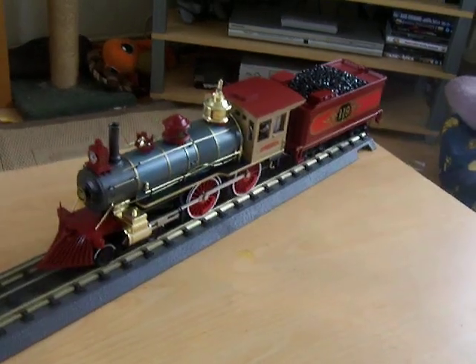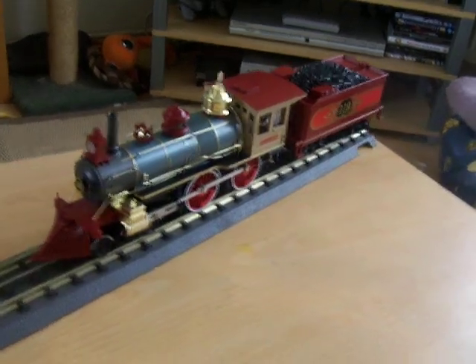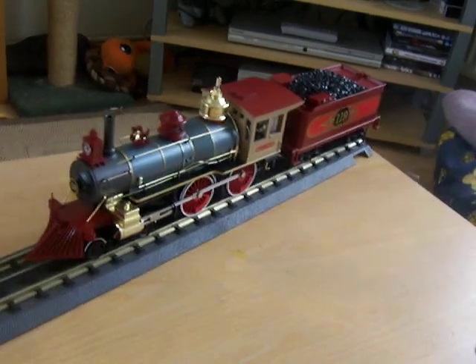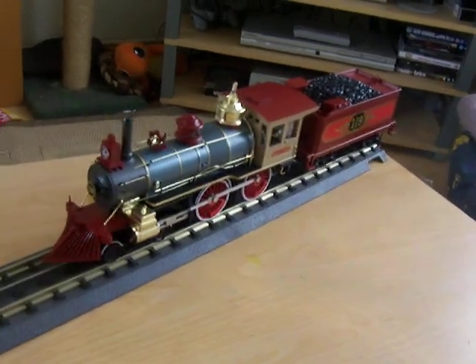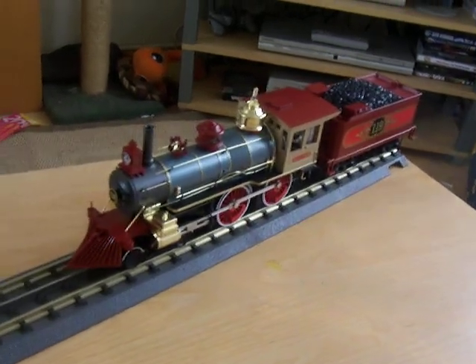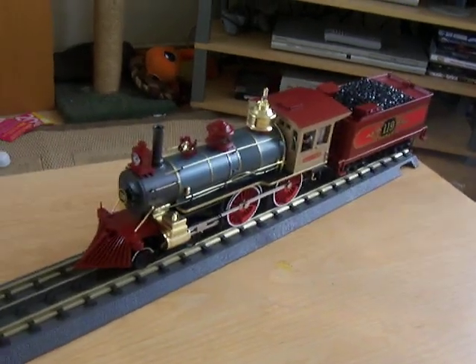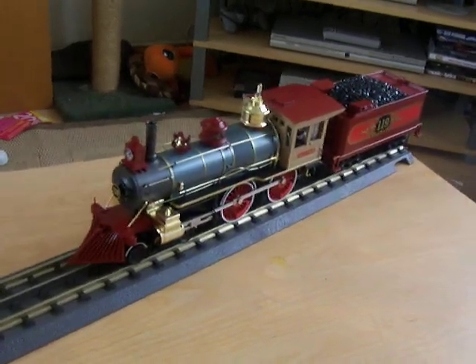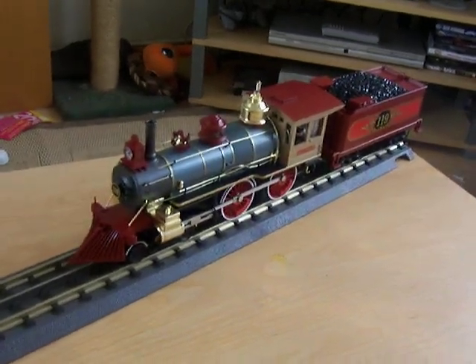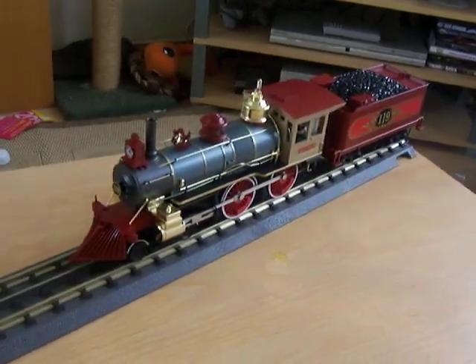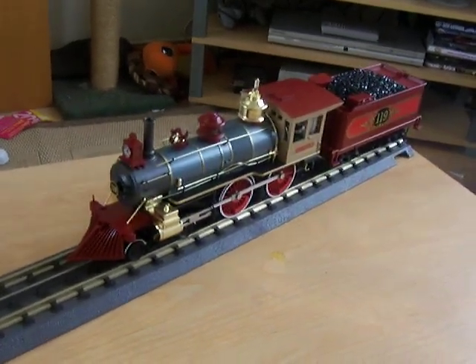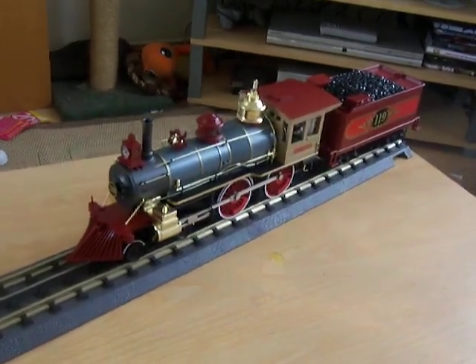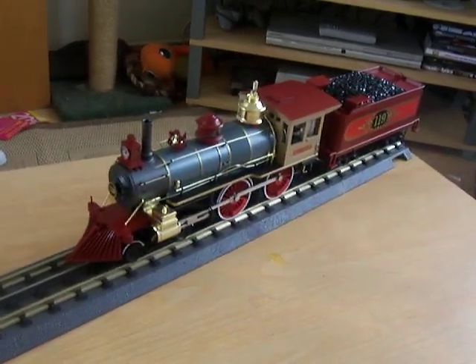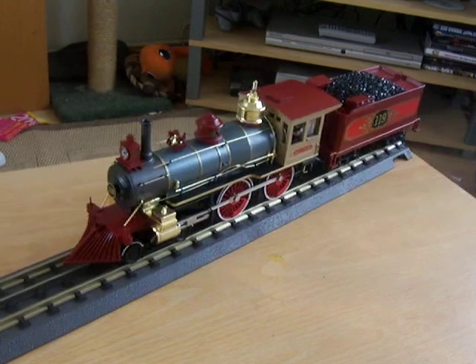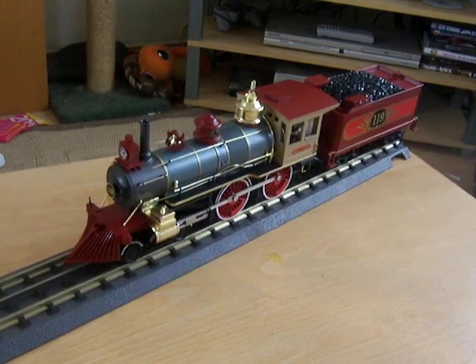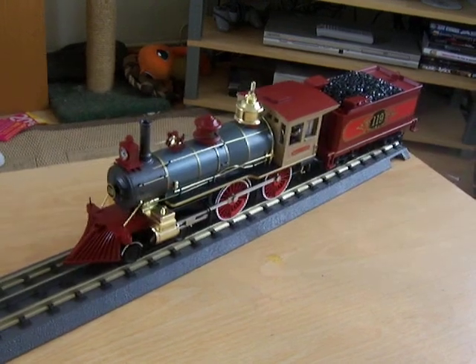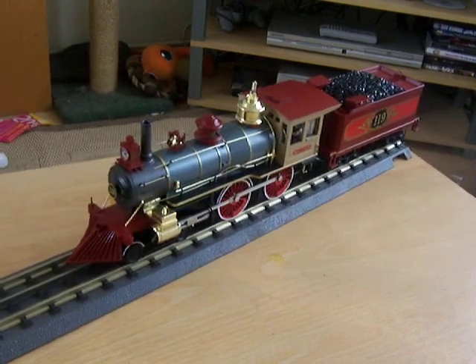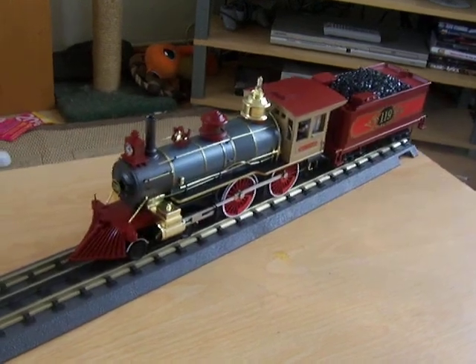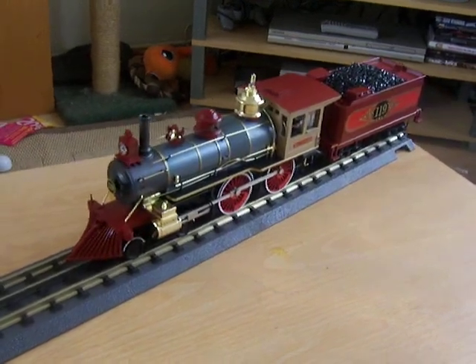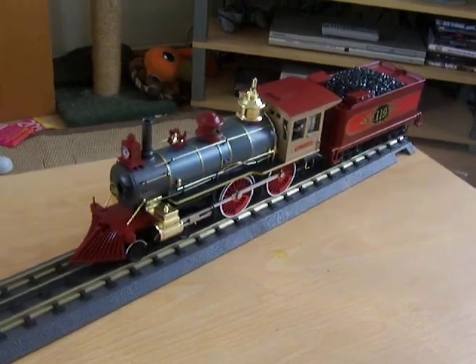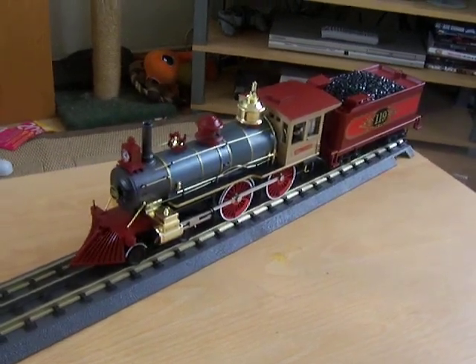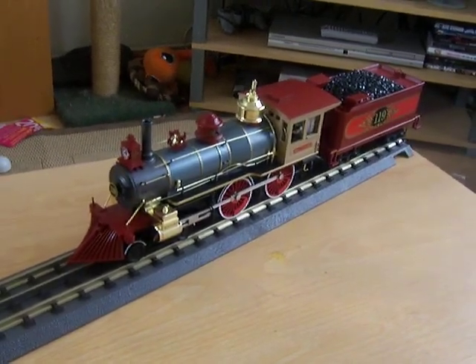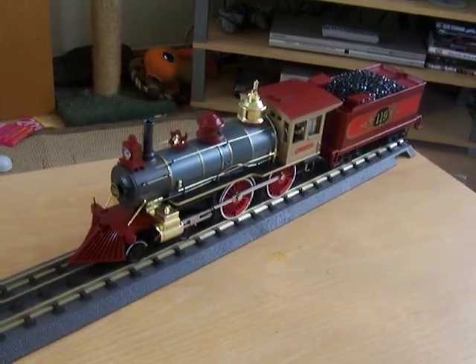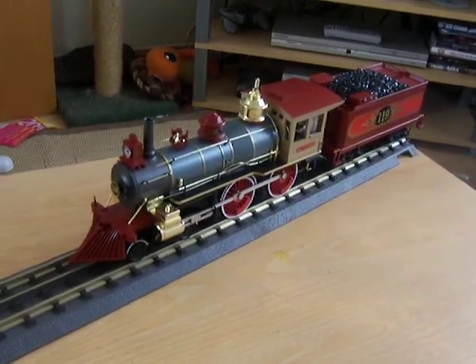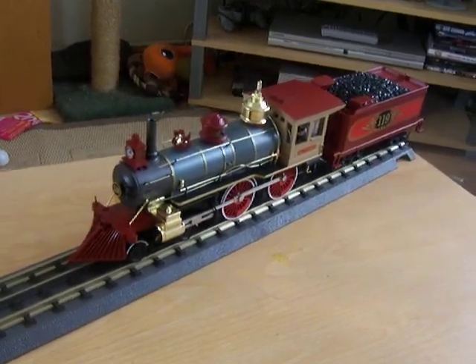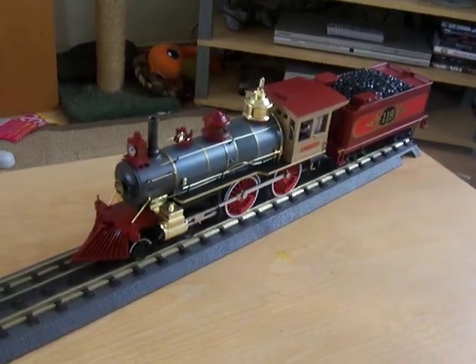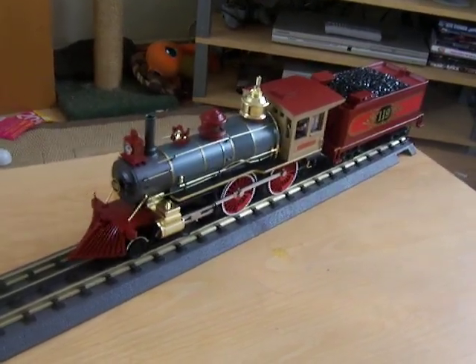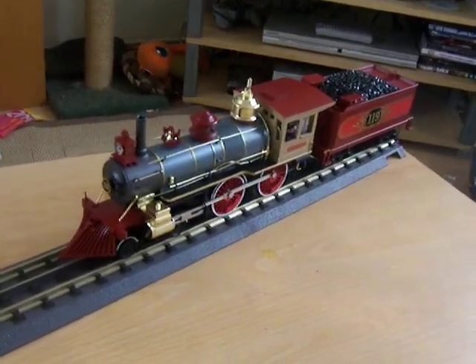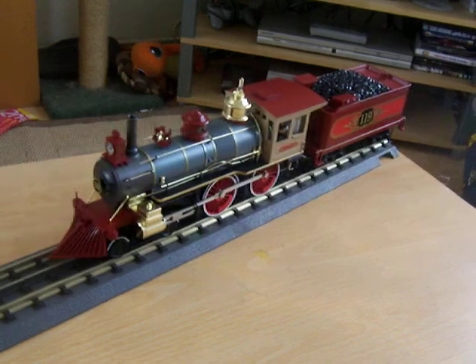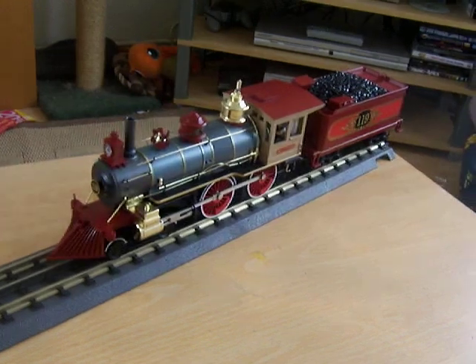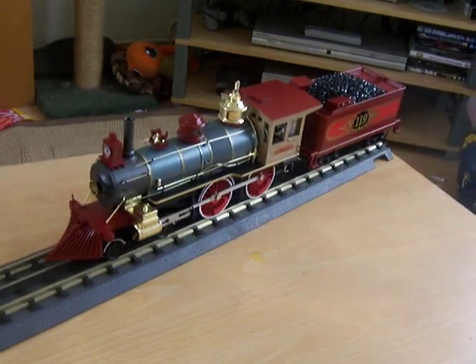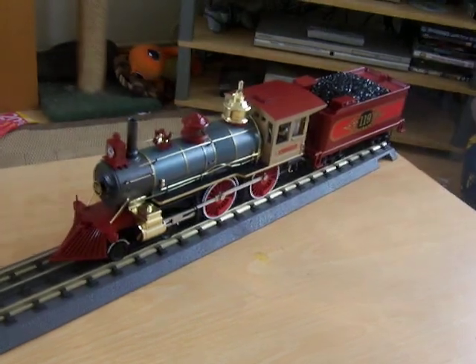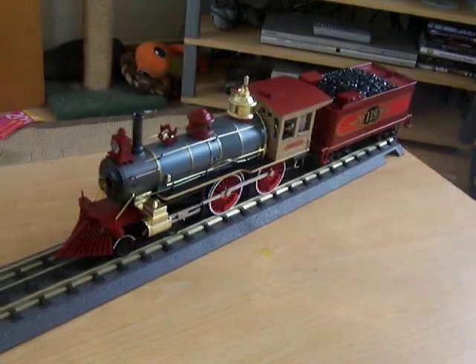Hello everyone. I haven't been able to do any e-train videos because of the absolutely horrendous weather recently, and all of a sudden I'm going to do some more passenger videos. First I wanted to get the passenger cars from my 440 that I've had for a couple of weeks now.